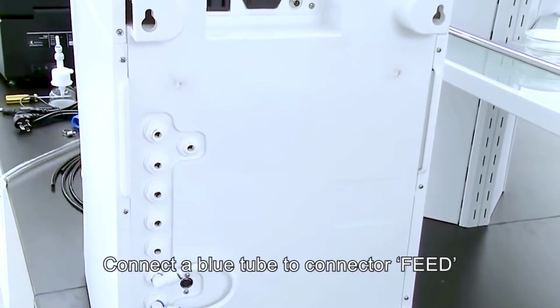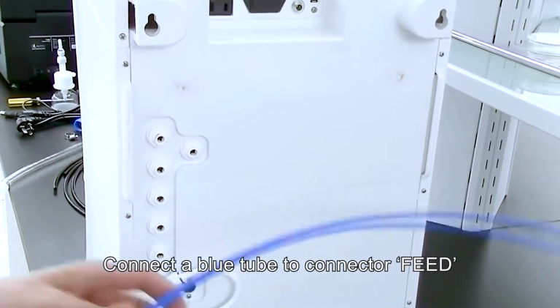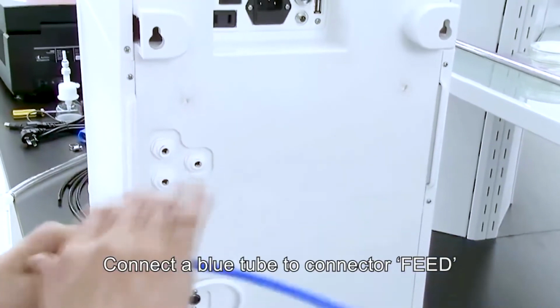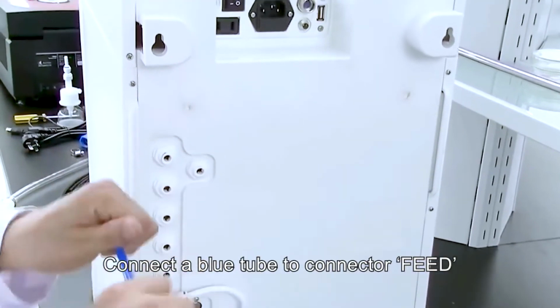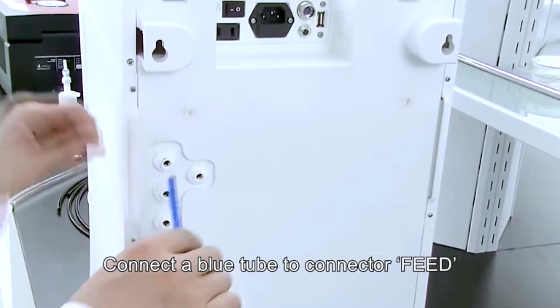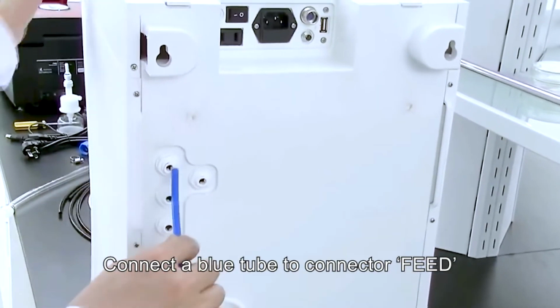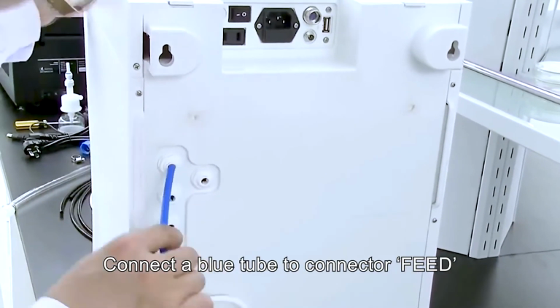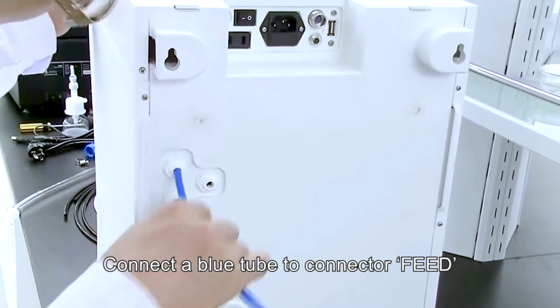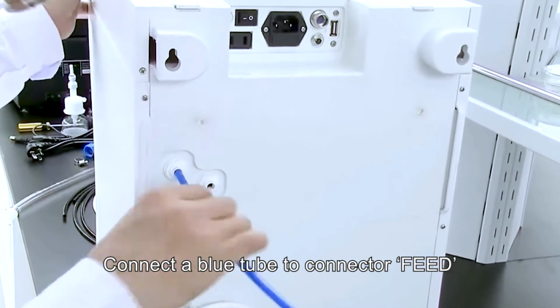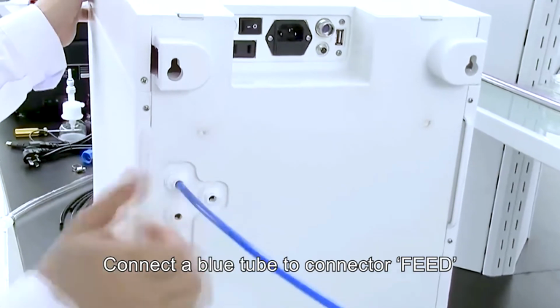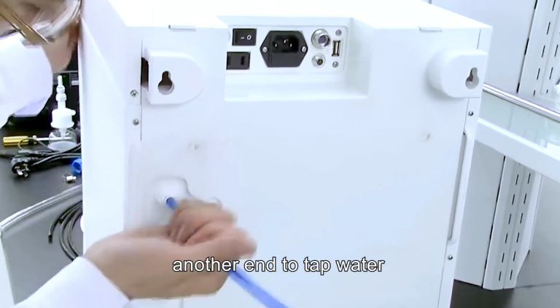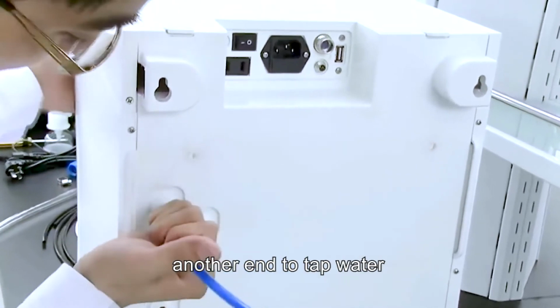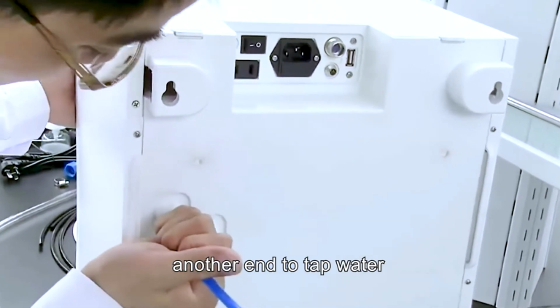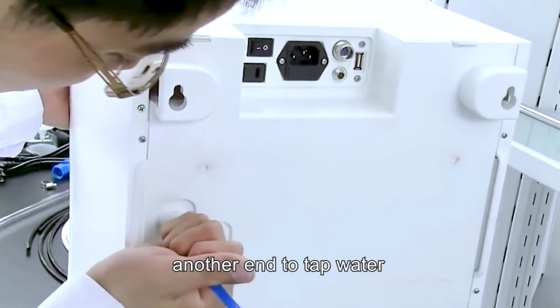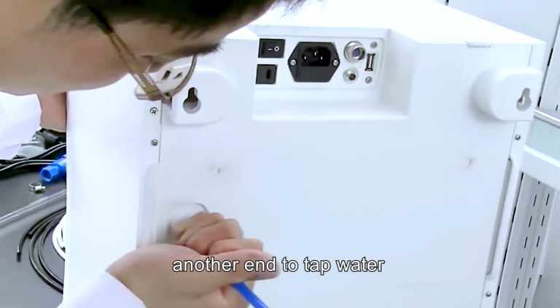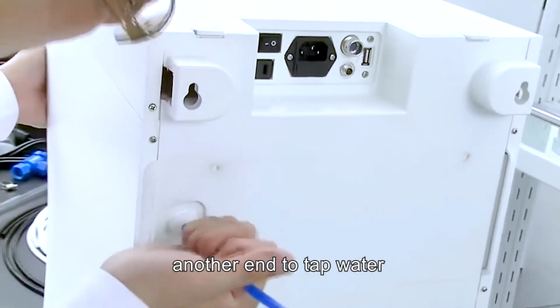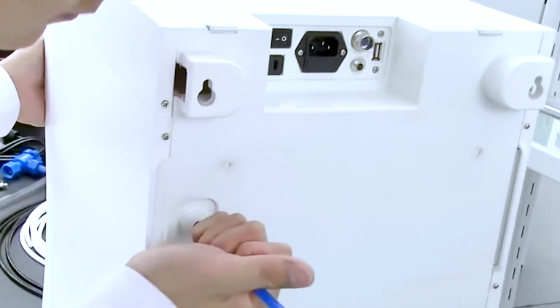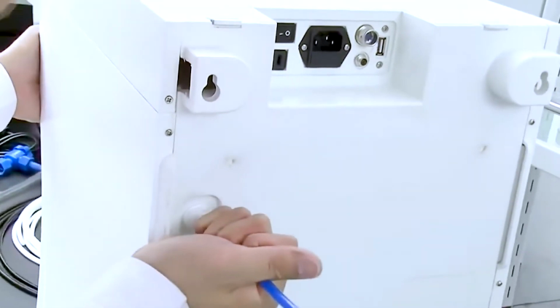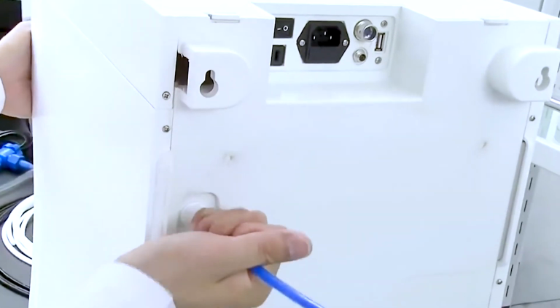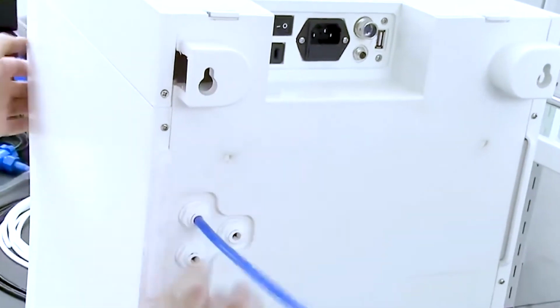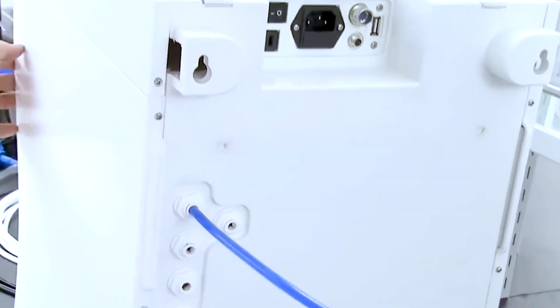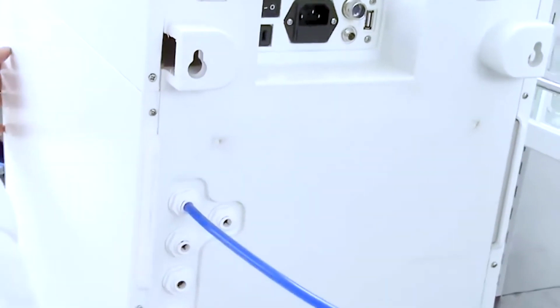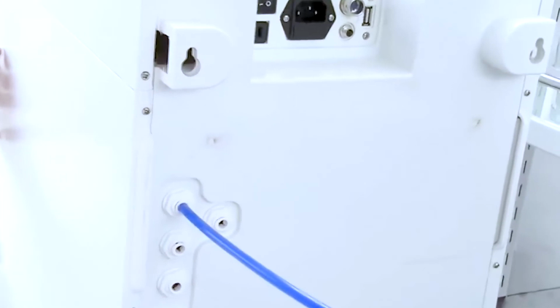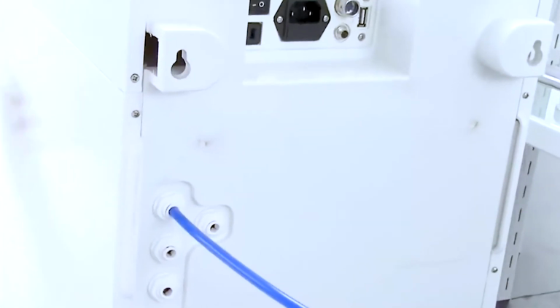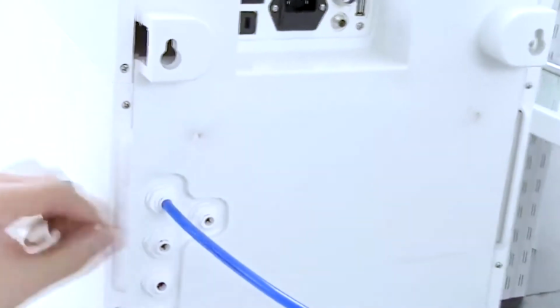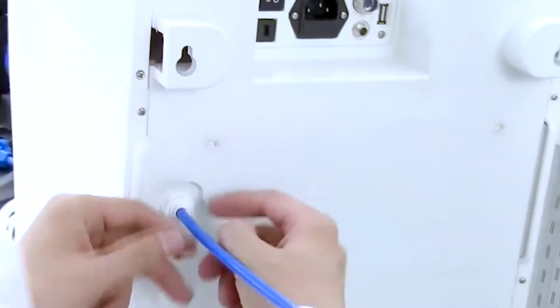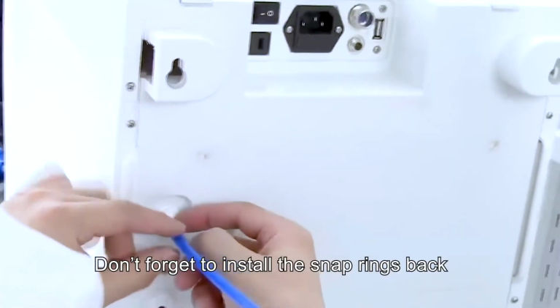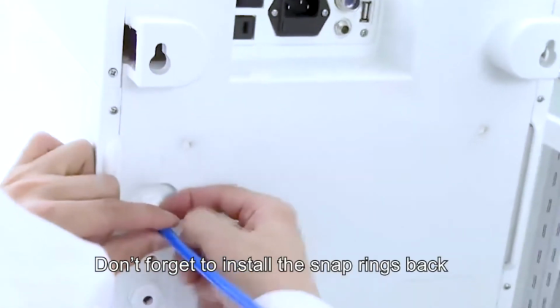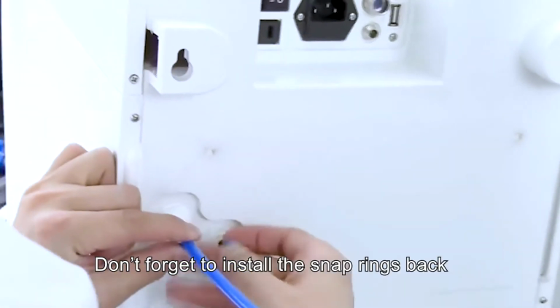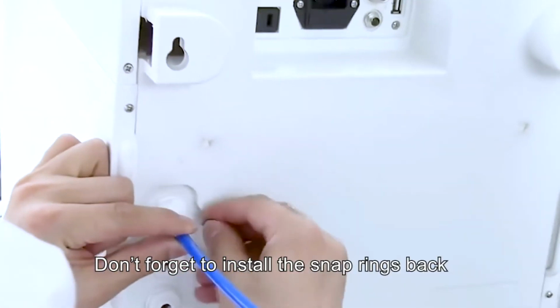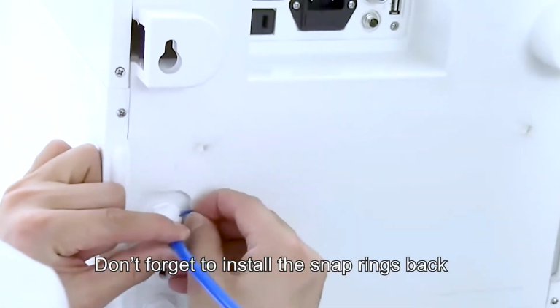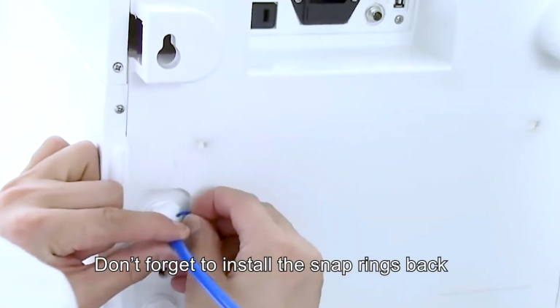Connect the blue tube to the connector, feed the other end to tap water. Don't forget to install the snap rings back.